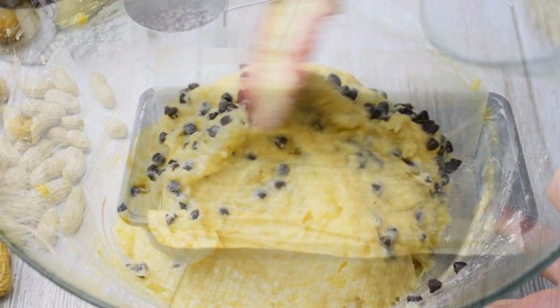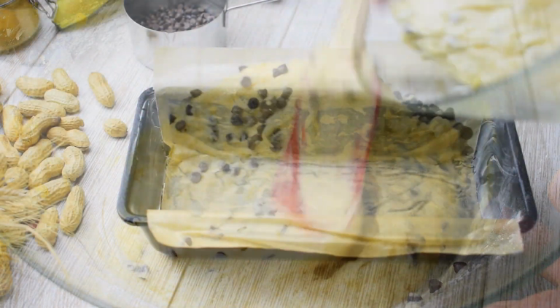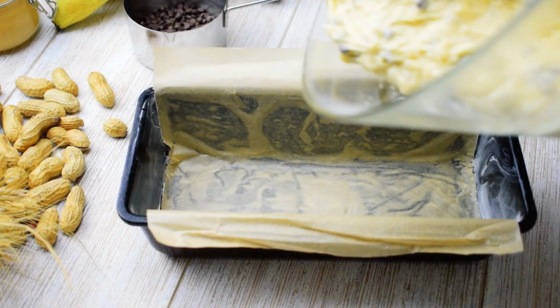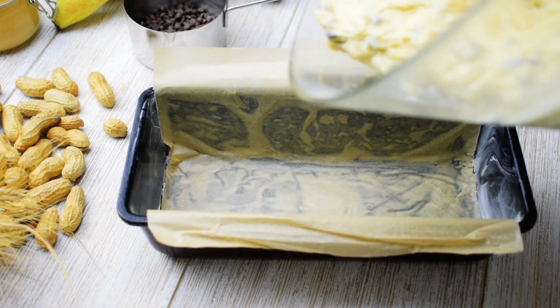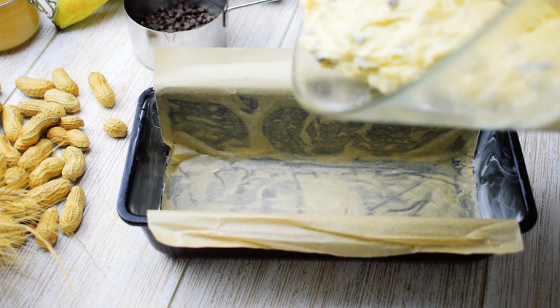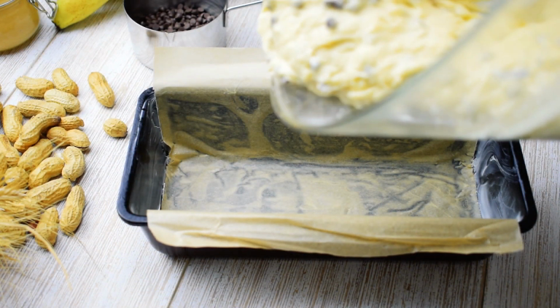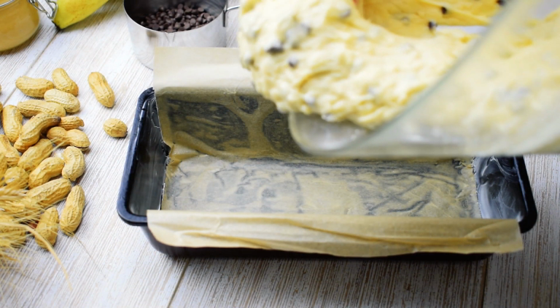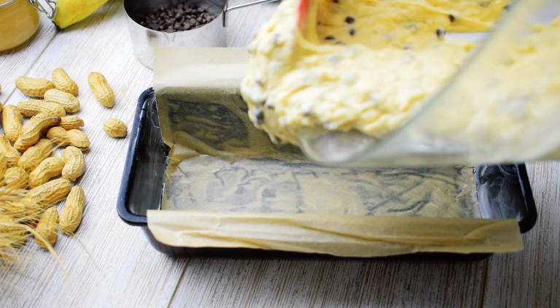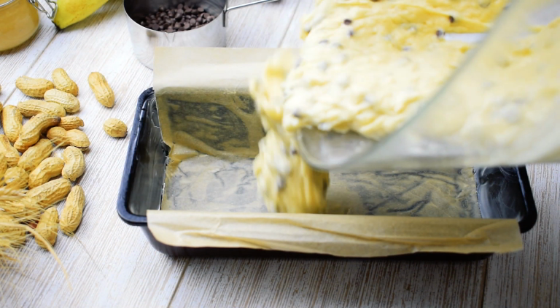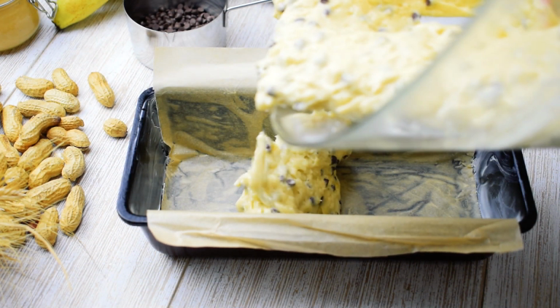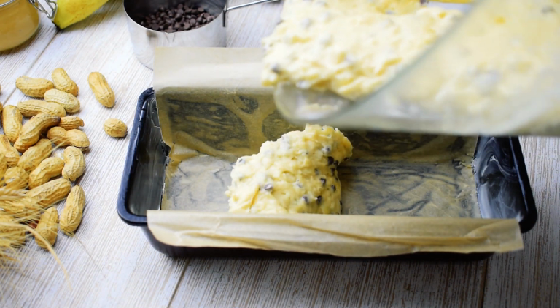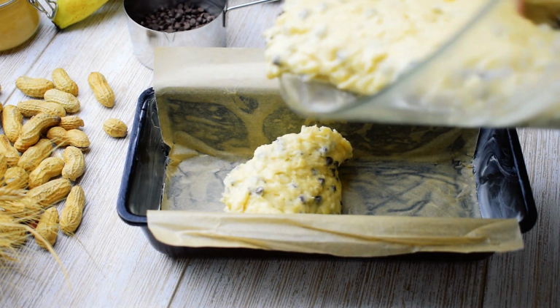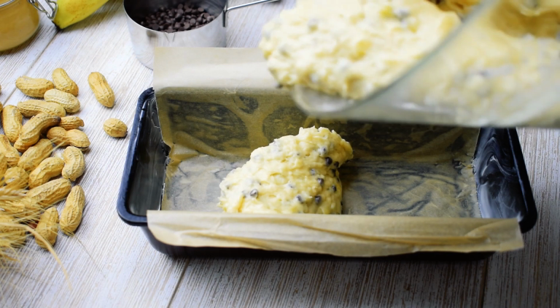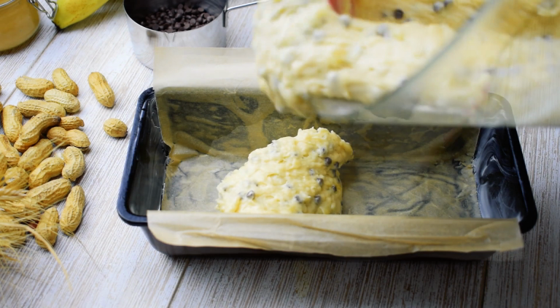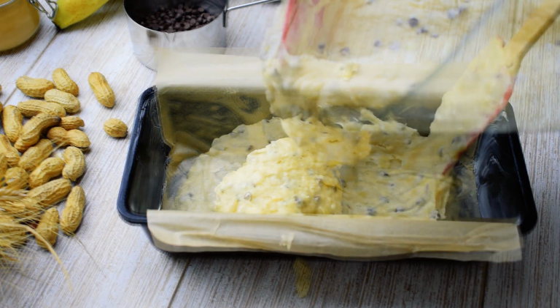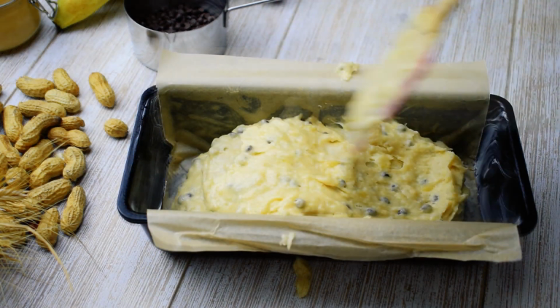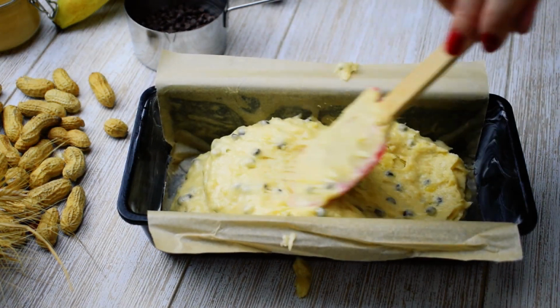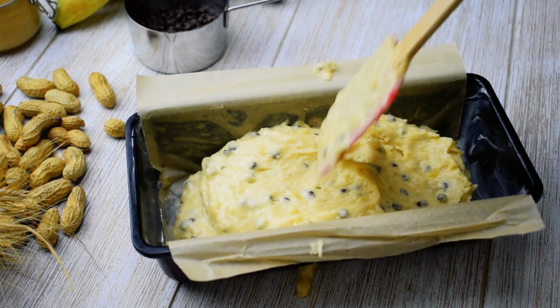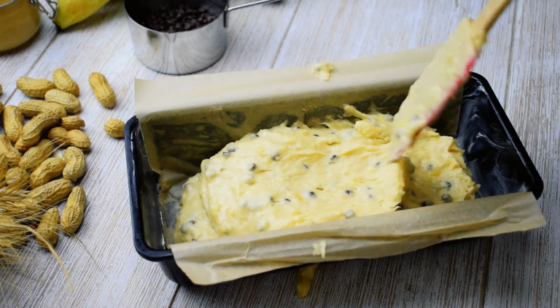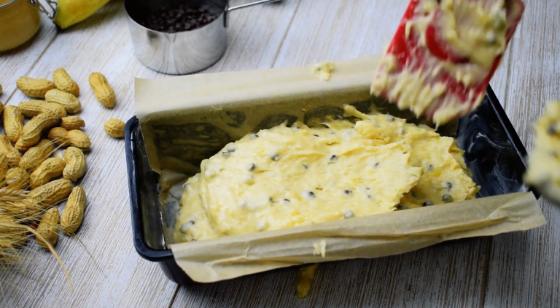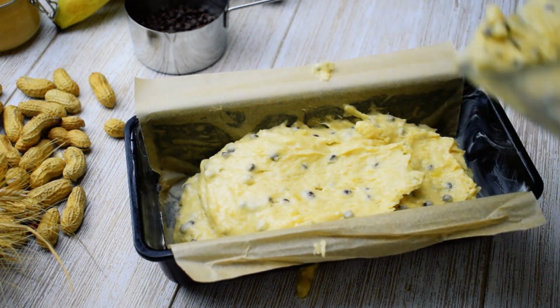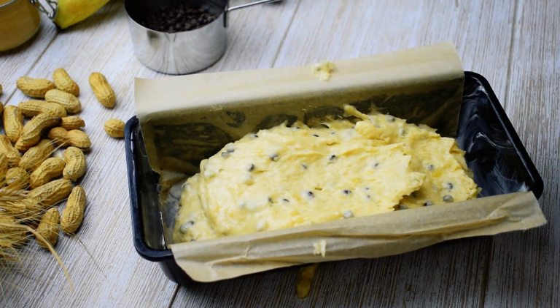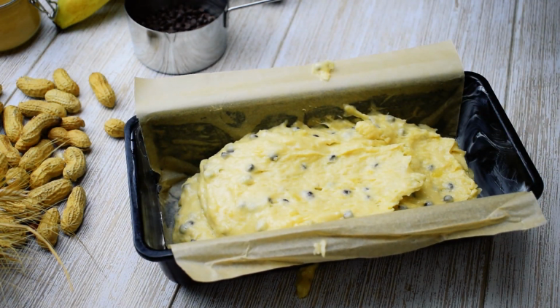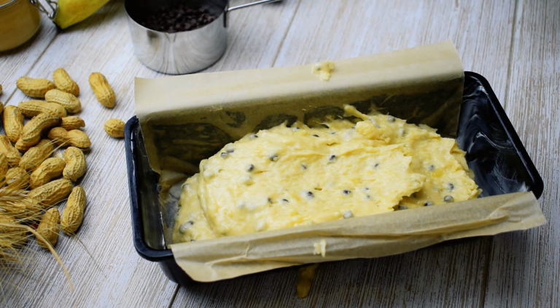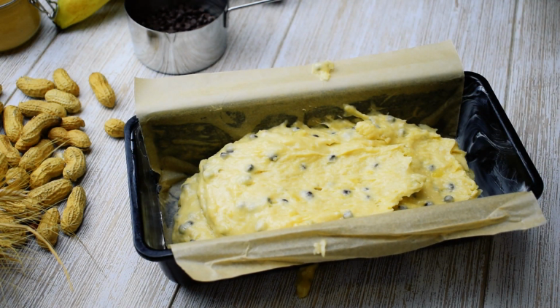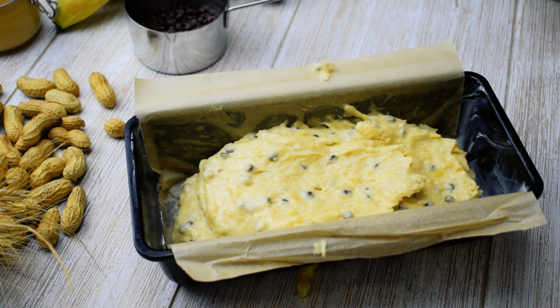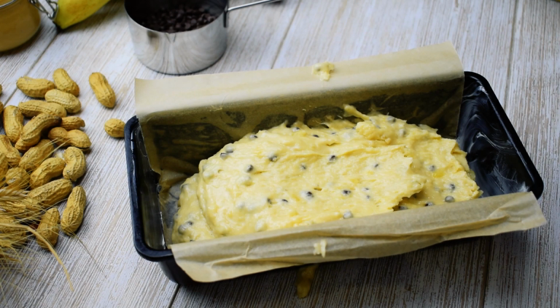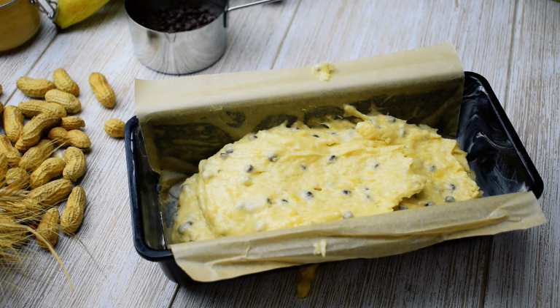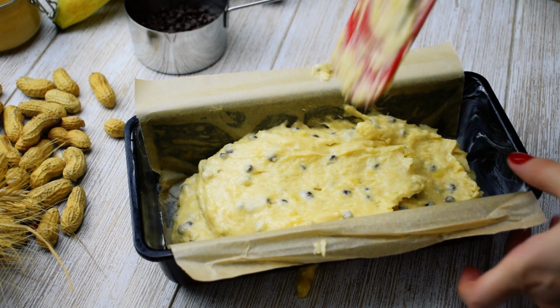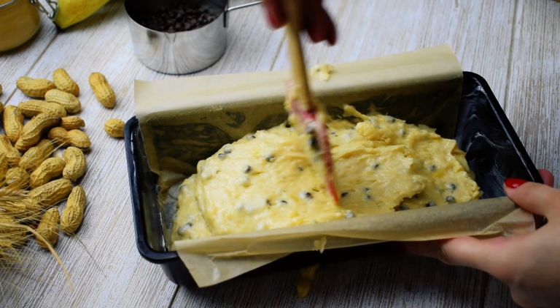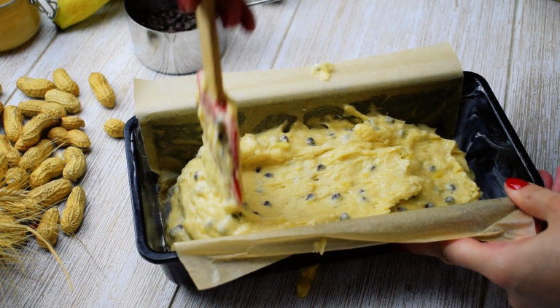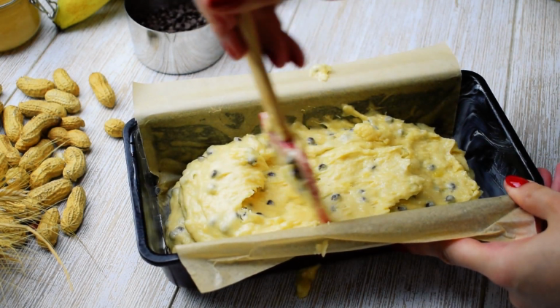Pour the batter into the prepared baking pan lined with parchment paper, about three quarters full, as the bread will rise during baking.